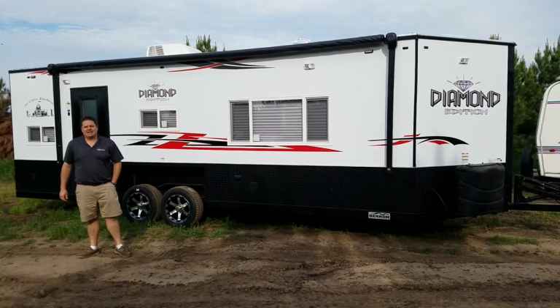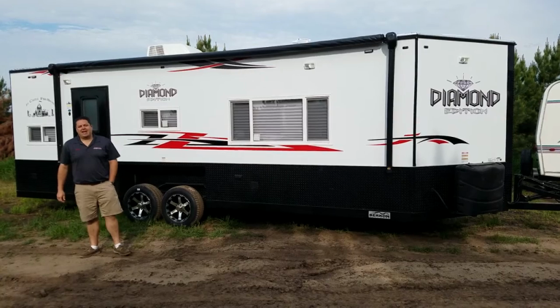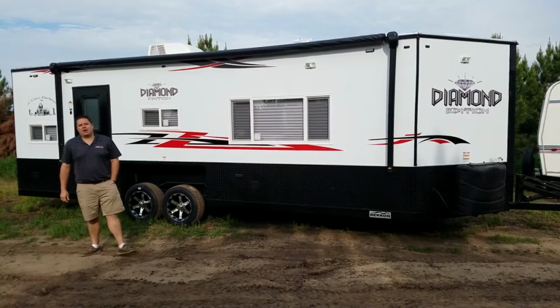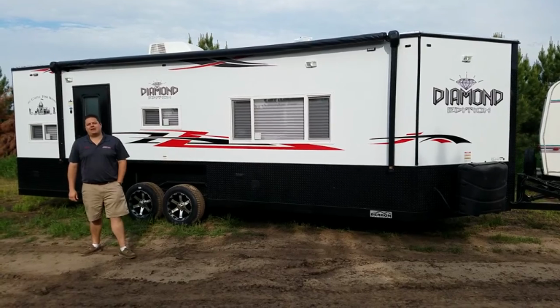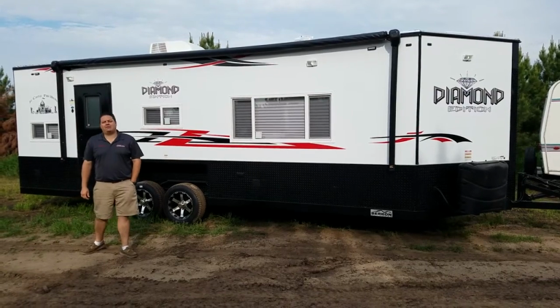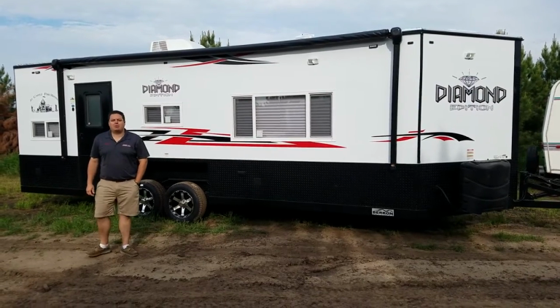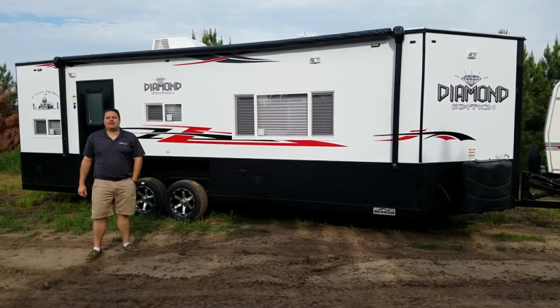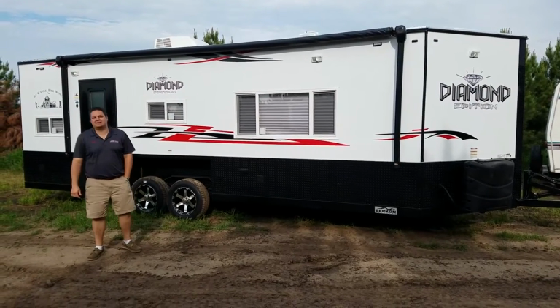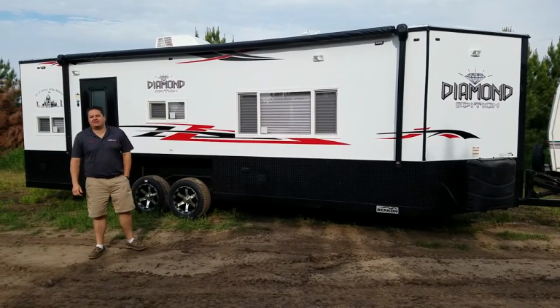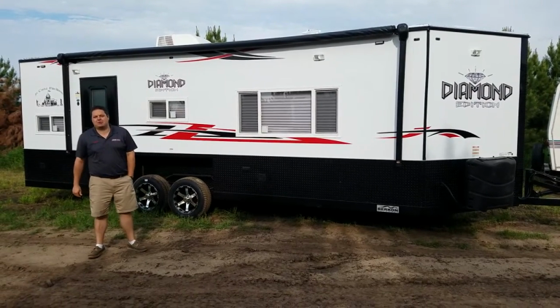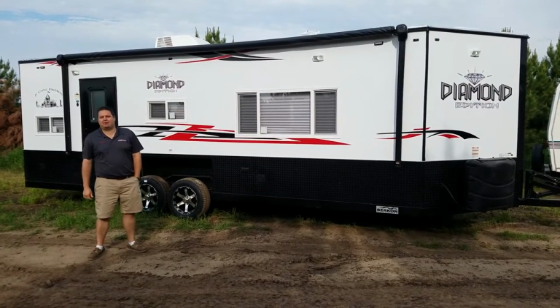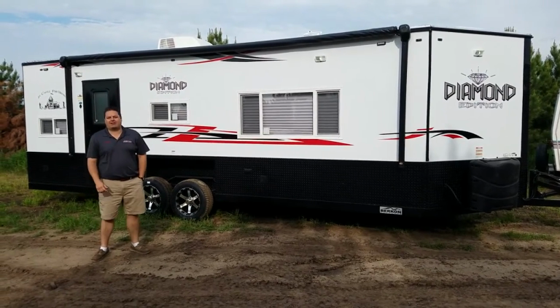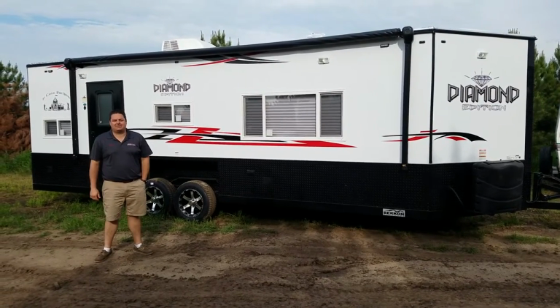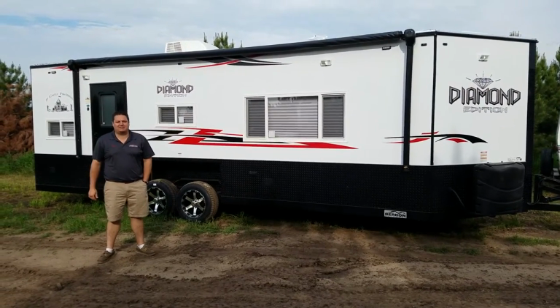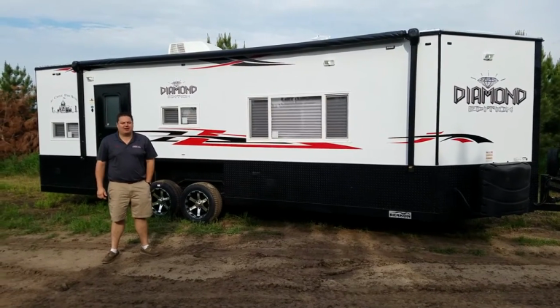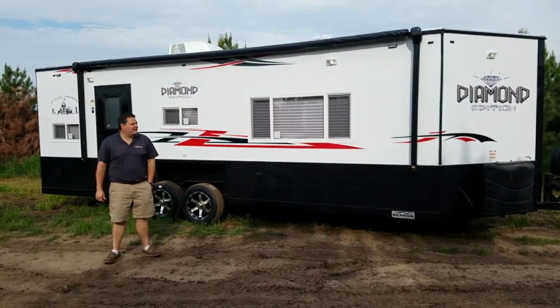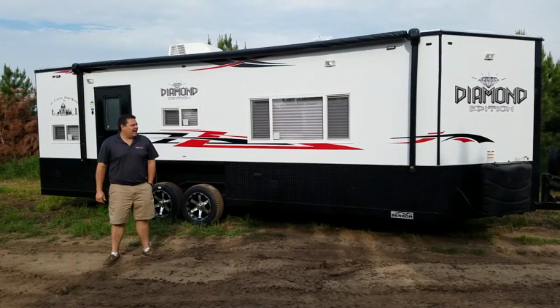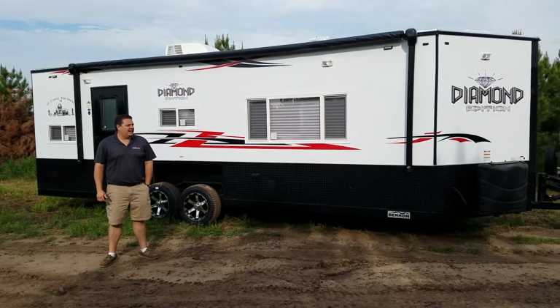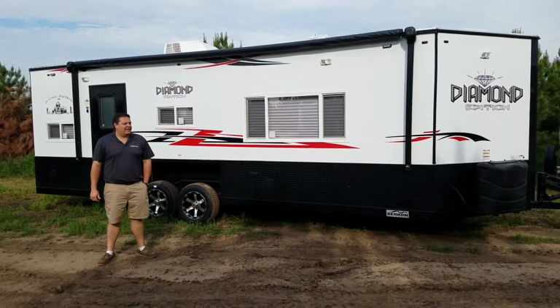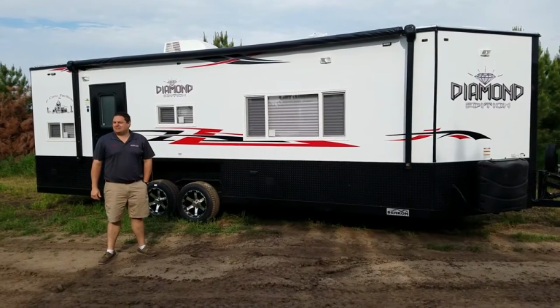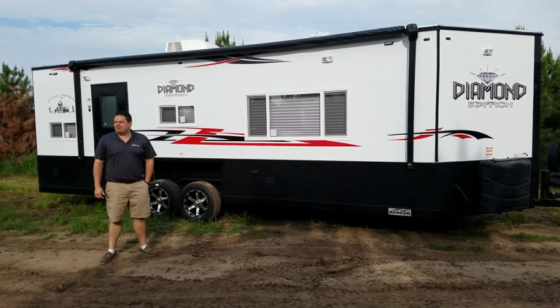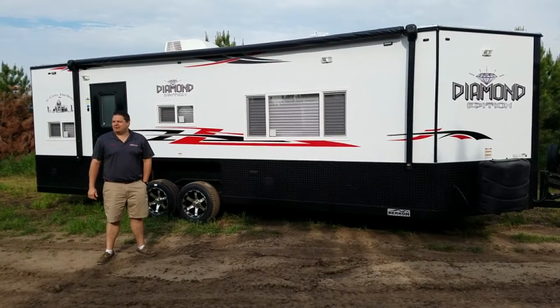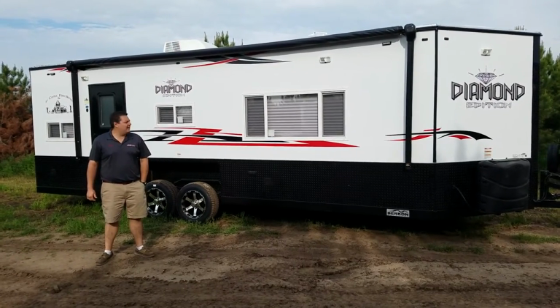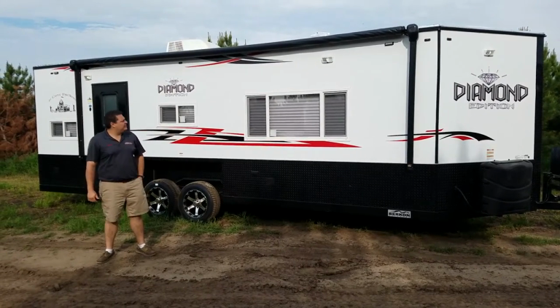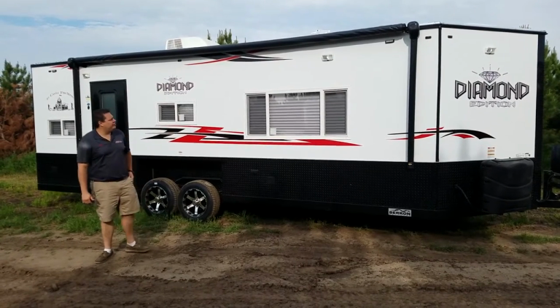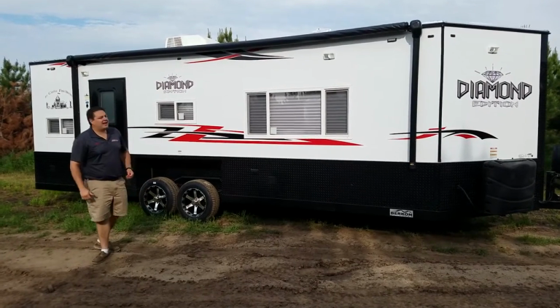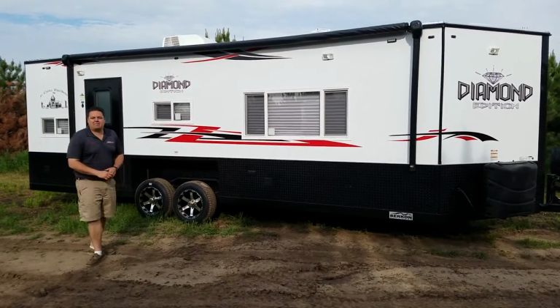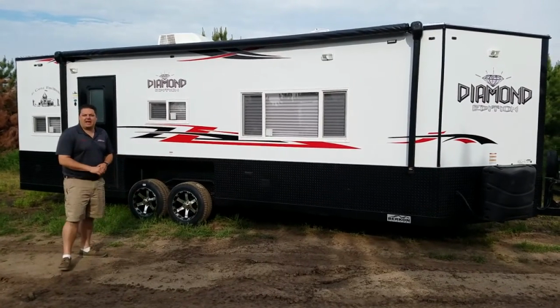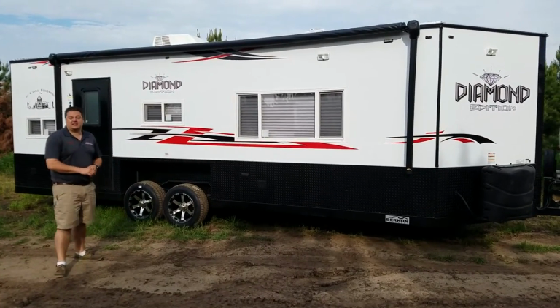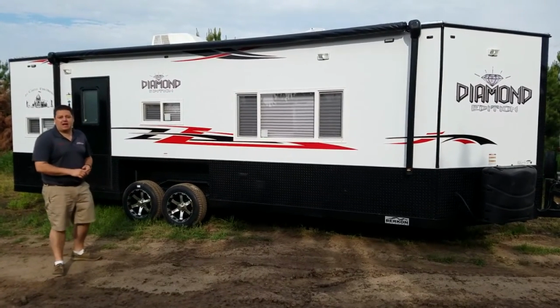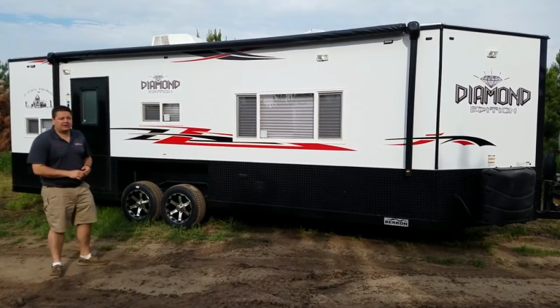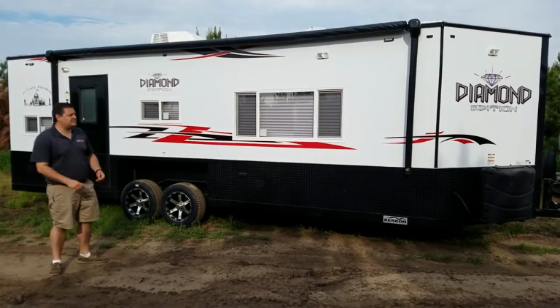Hey everyone, Henry from Smoky Hills here in the beautiful Park Rapids, Minnesota. And it is a beautiful day to take a peek at a custom house for a customer.